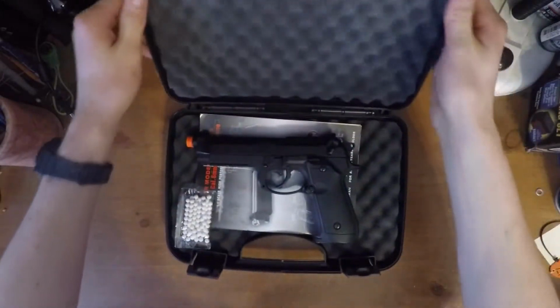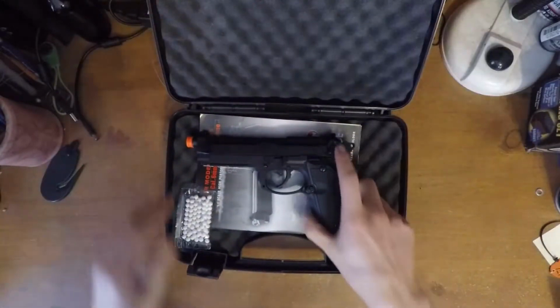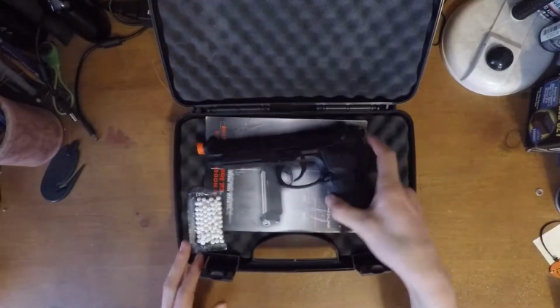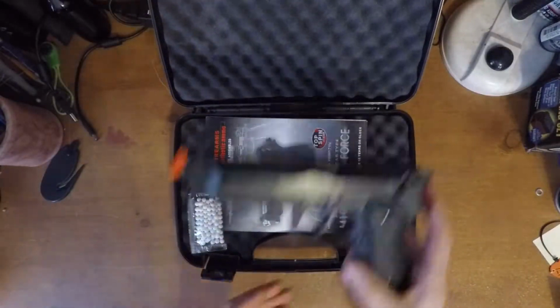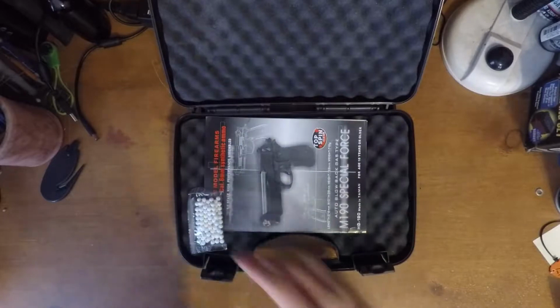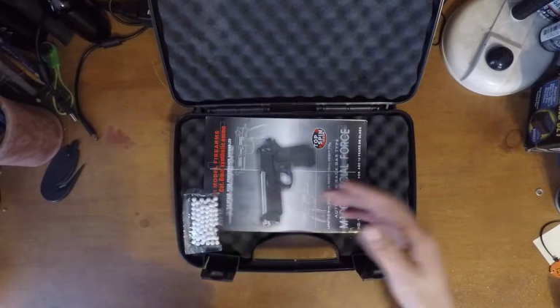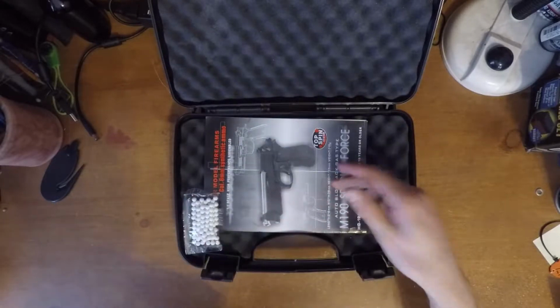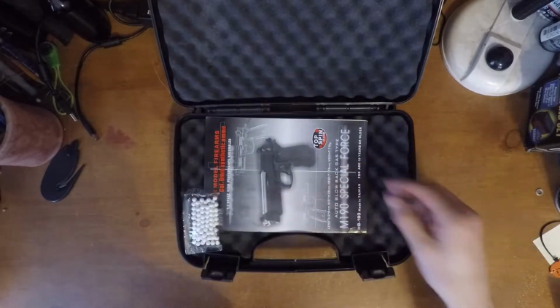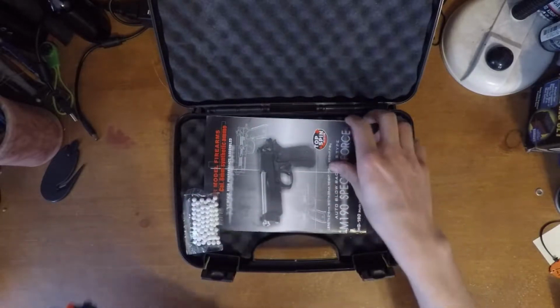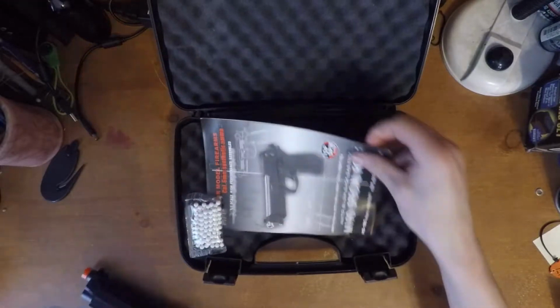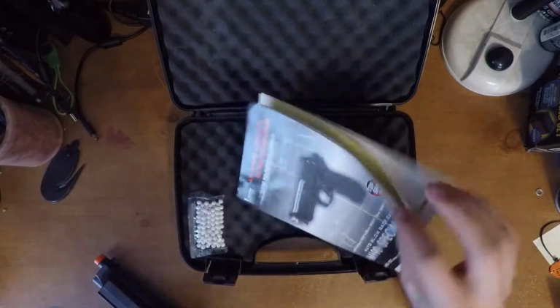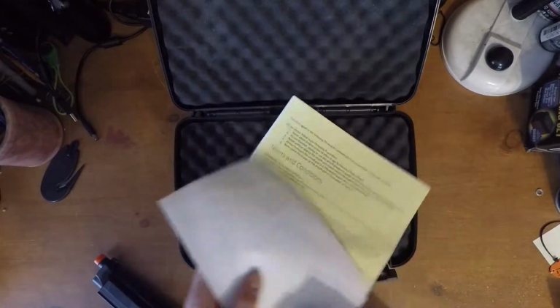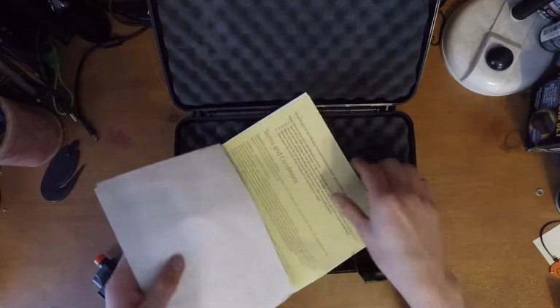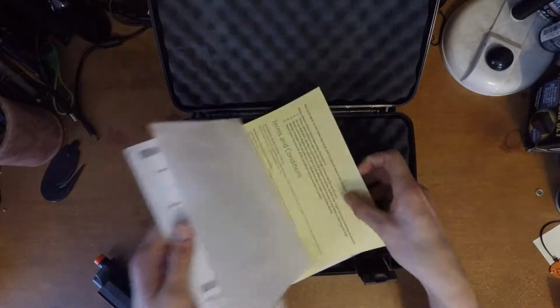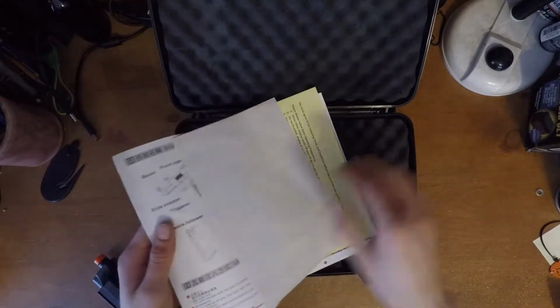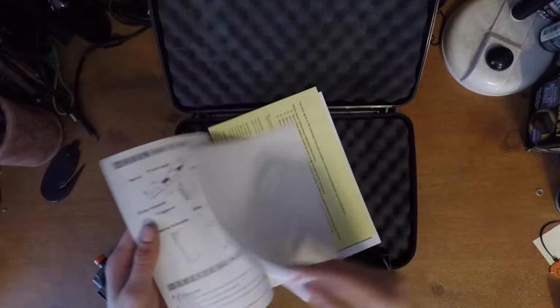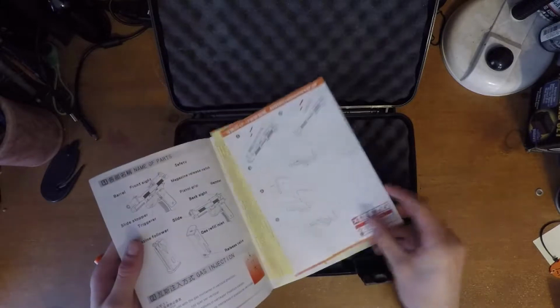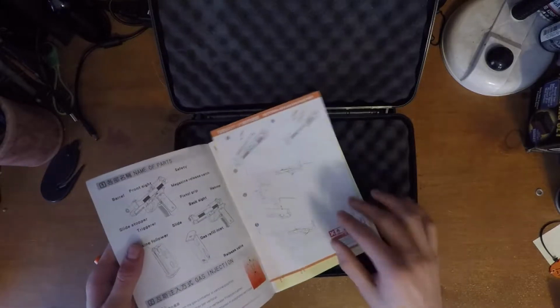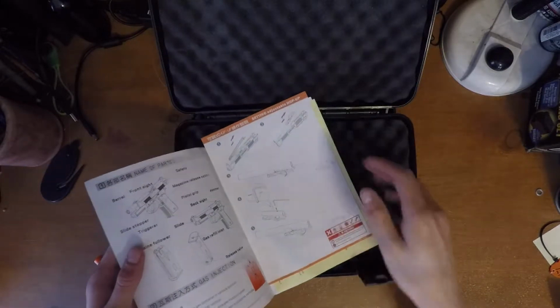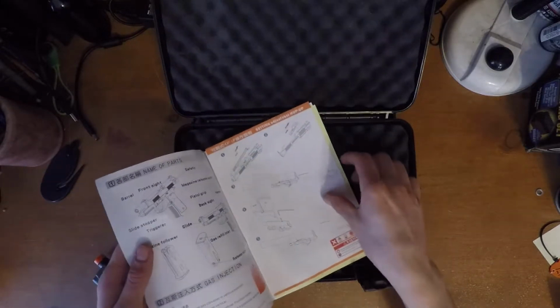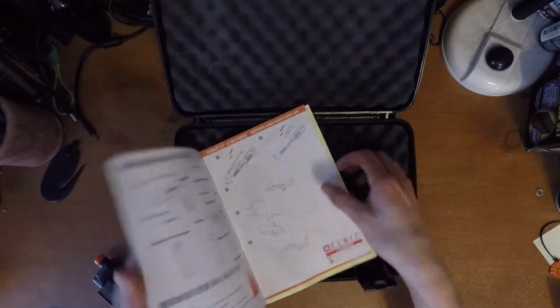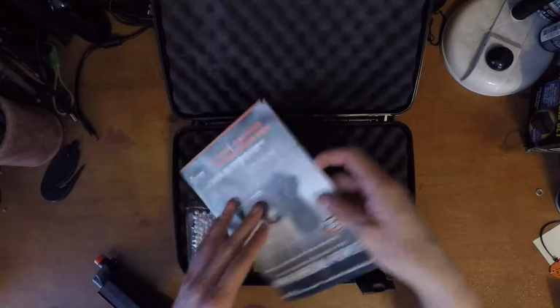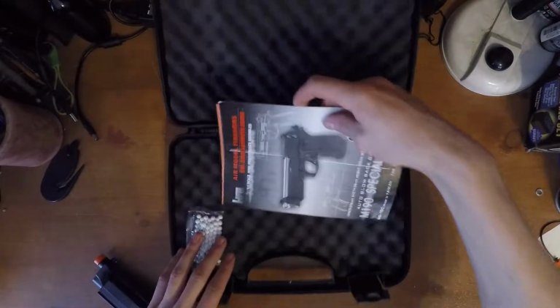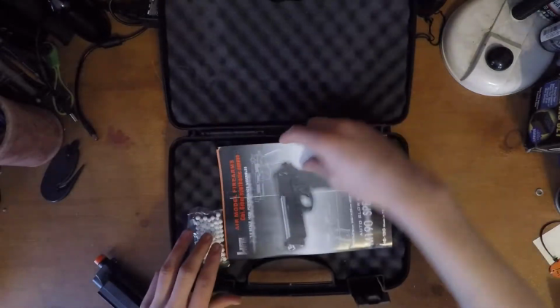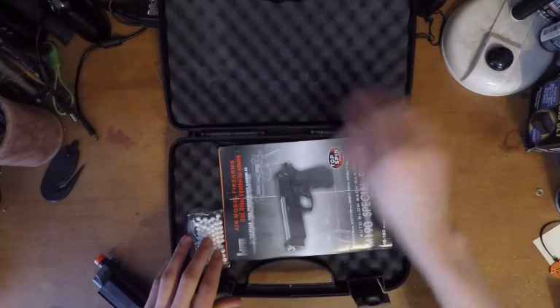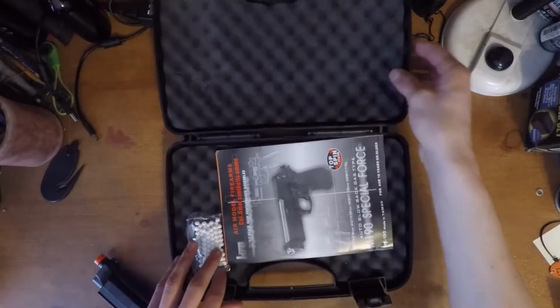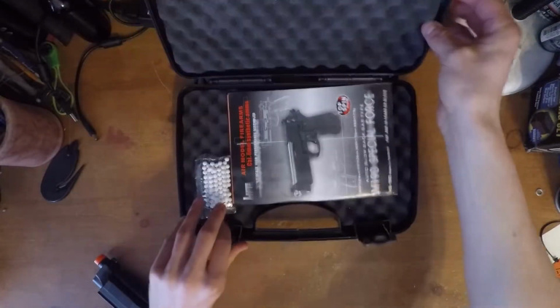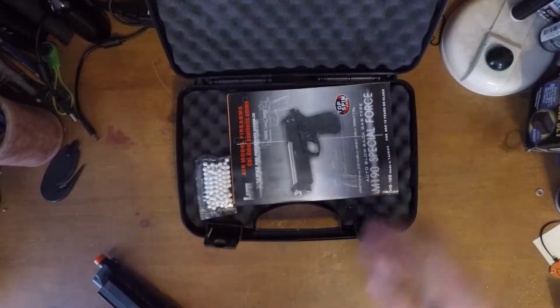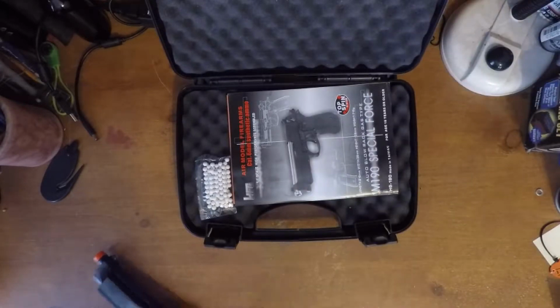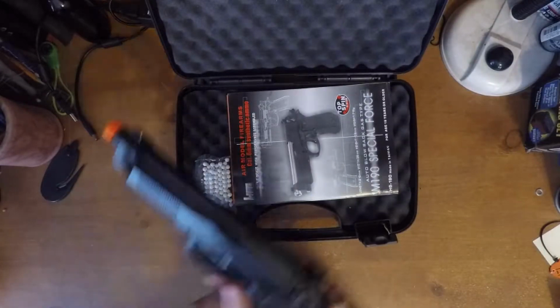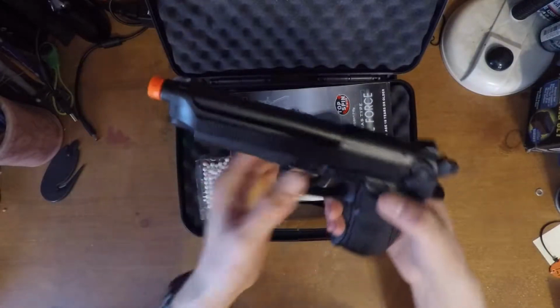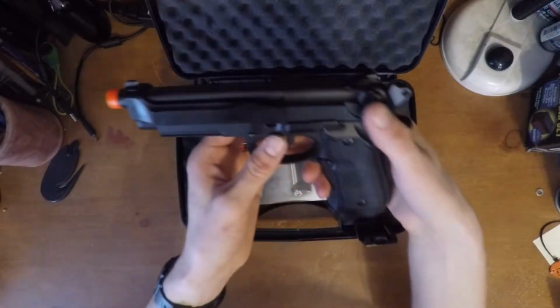You get the pistol, a bag of BBs, and a pretty detailed instruction manual. It shows how to adjust the hop-up and everything, and it is one of those where you have to take the slide off to adjust the hop-up.